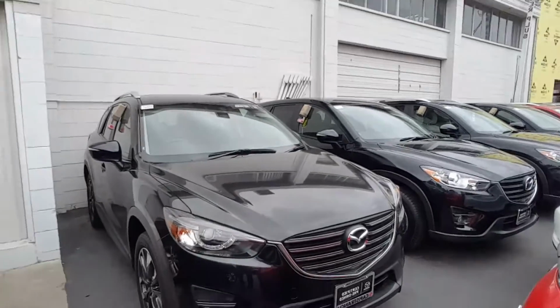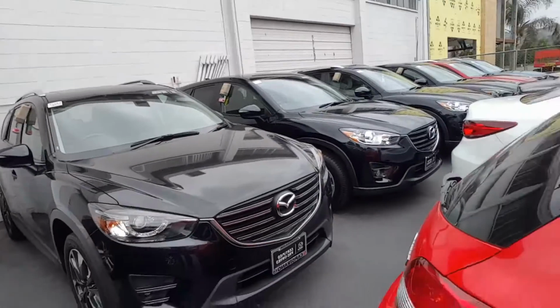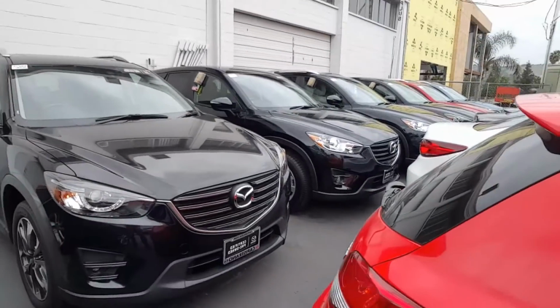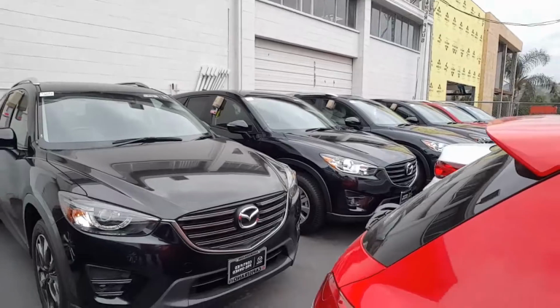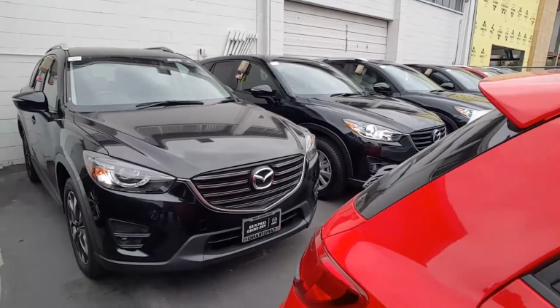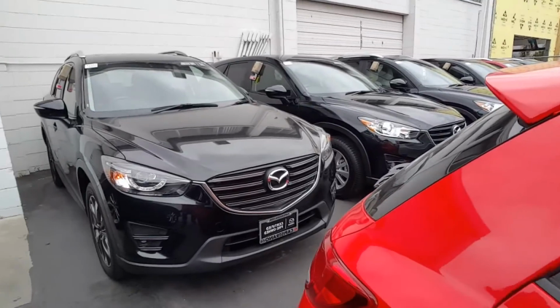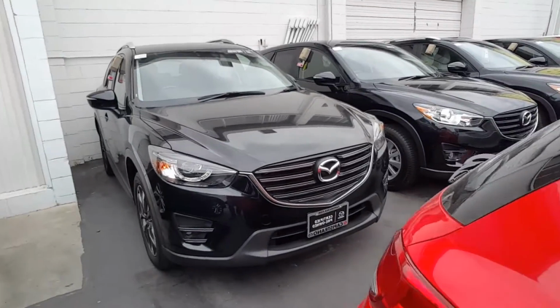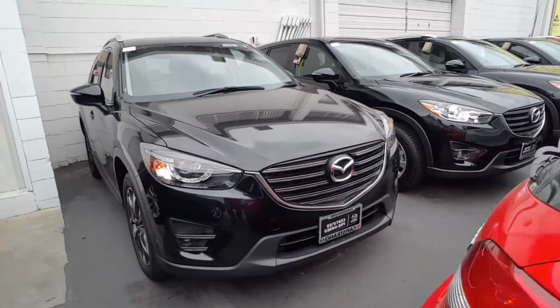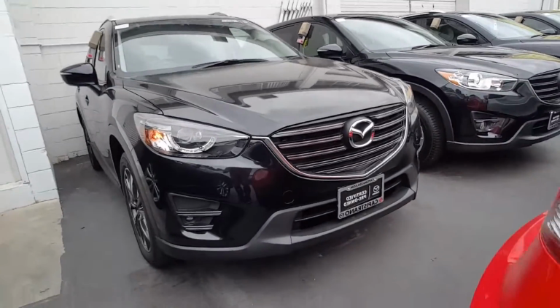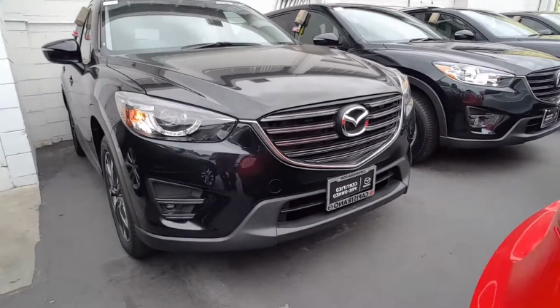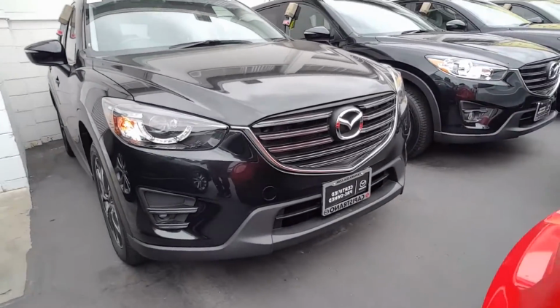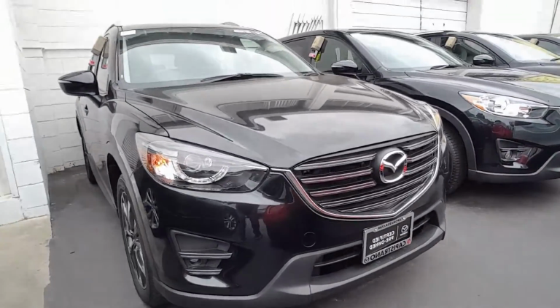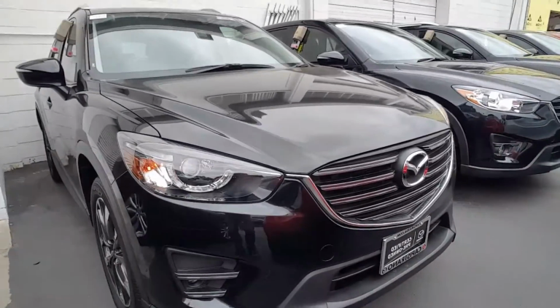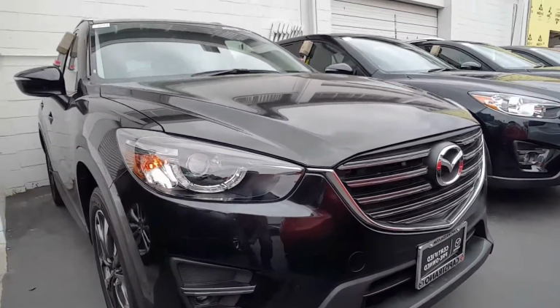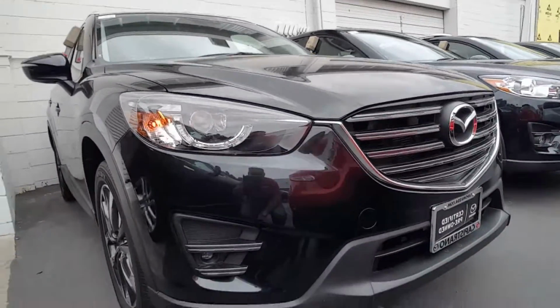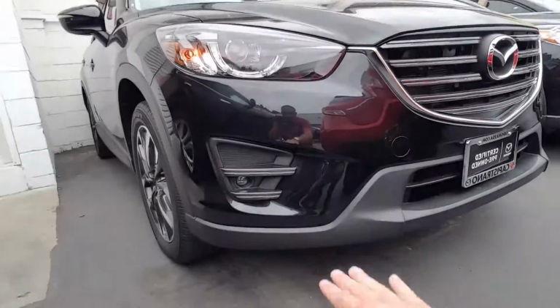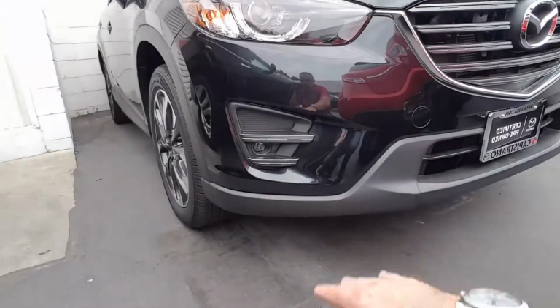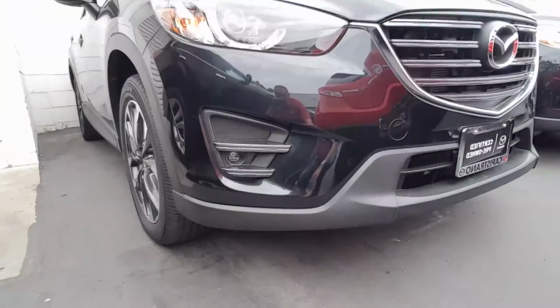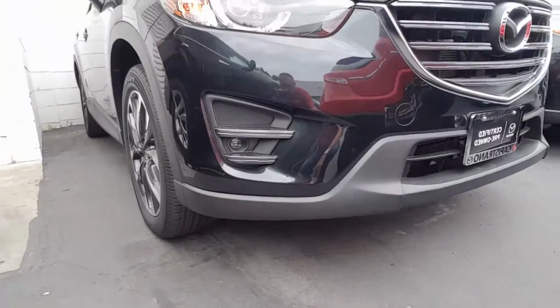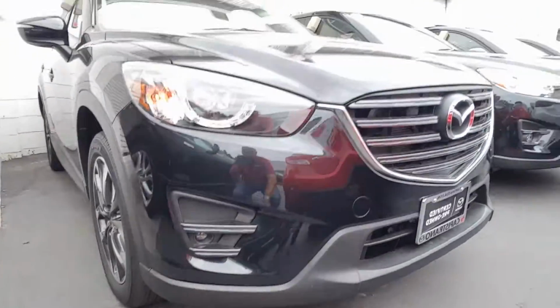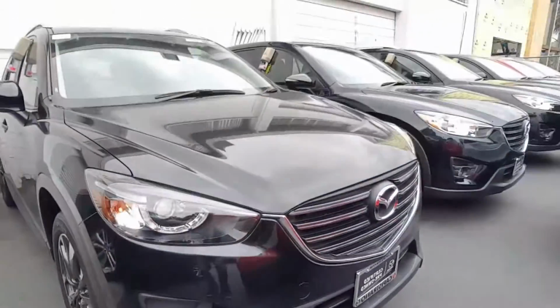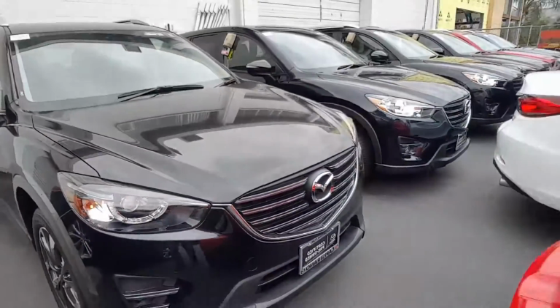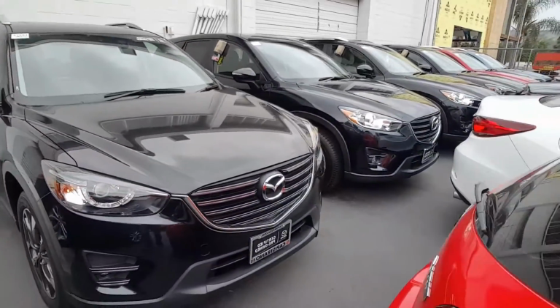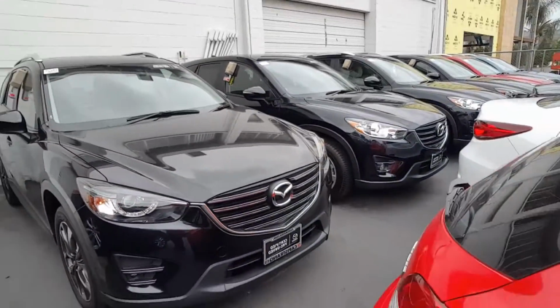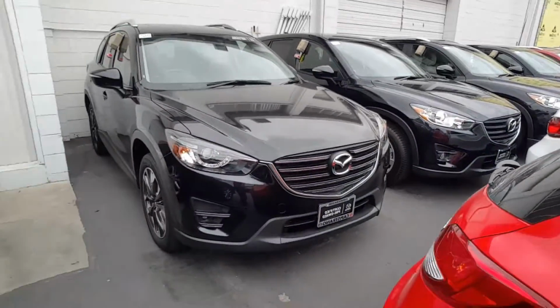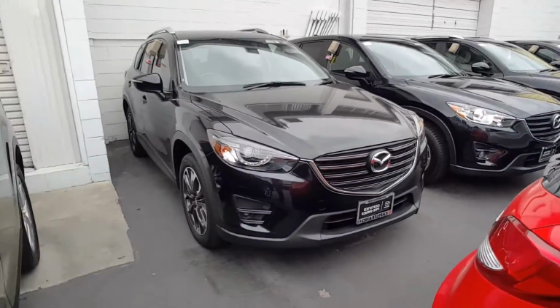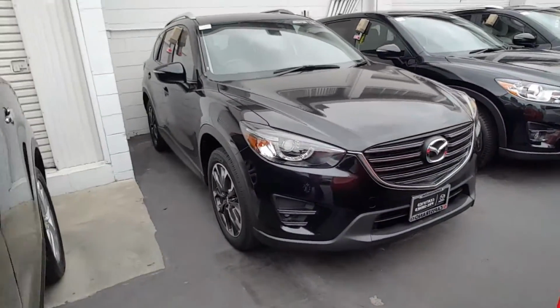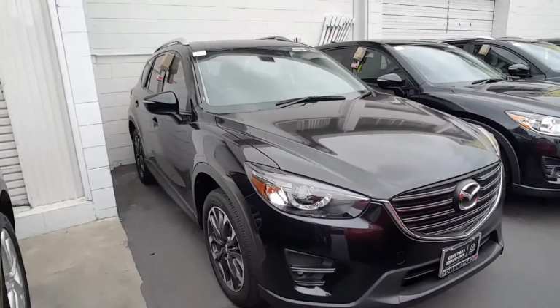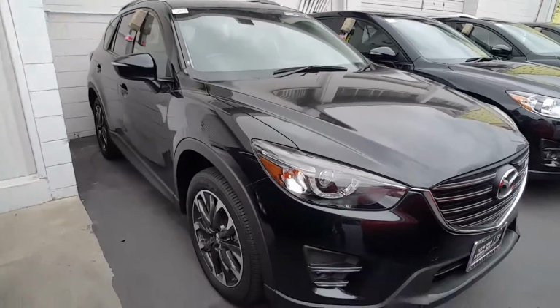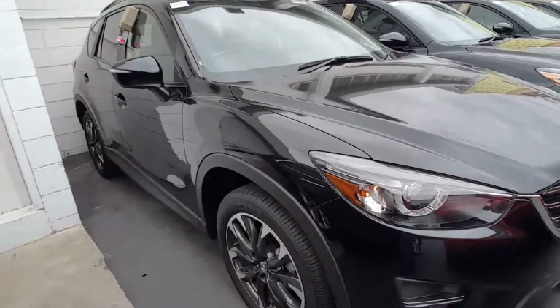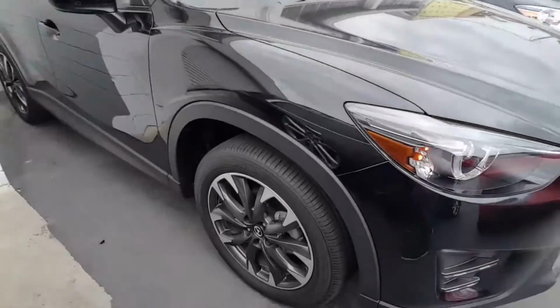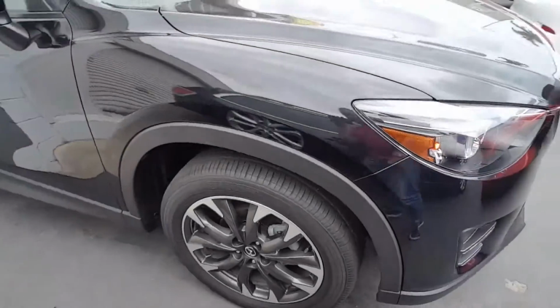This is the jet black mica color, with LED headlights, daytime running lights, and also fog lights — also LEDs, really nice. I really like these alloy wheels on the Grand Touring.